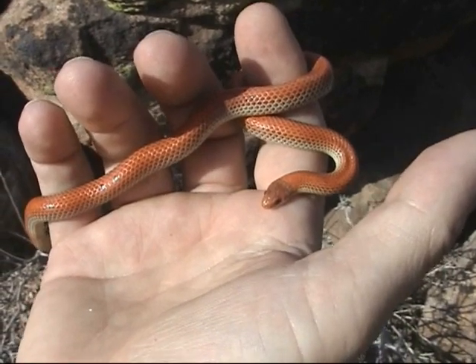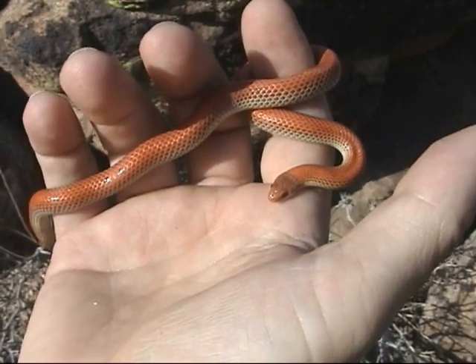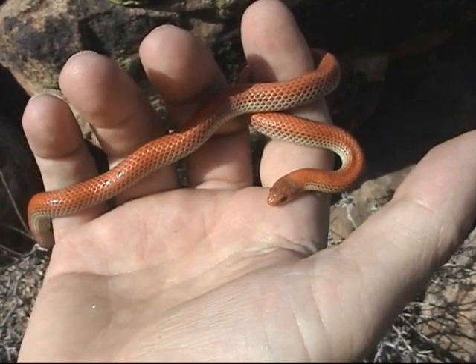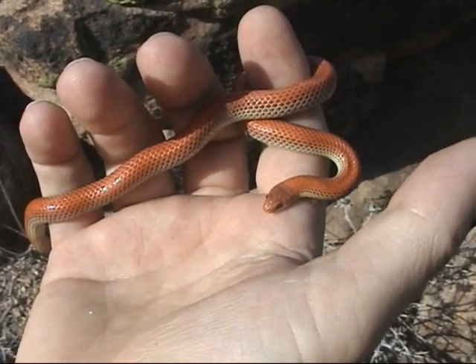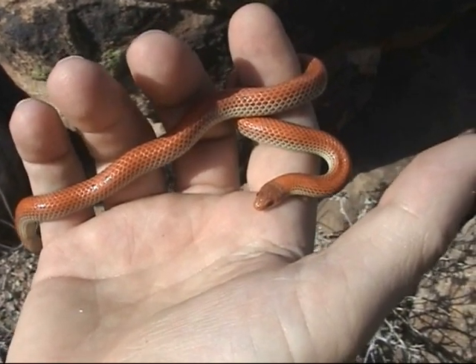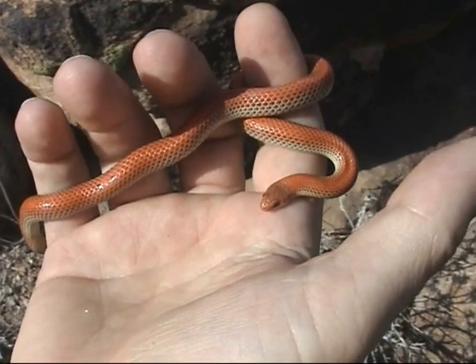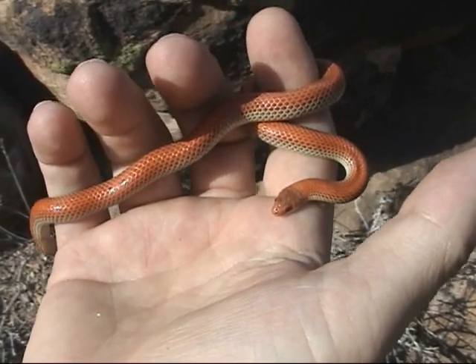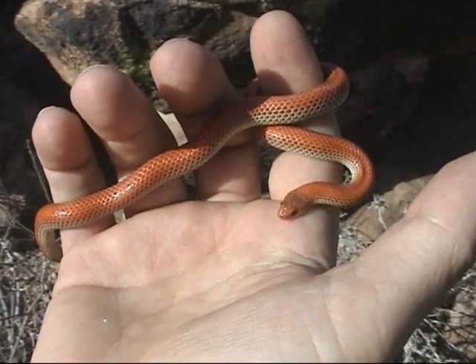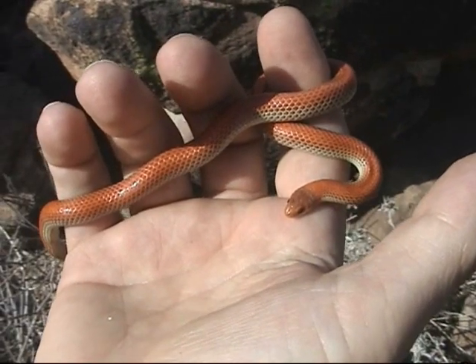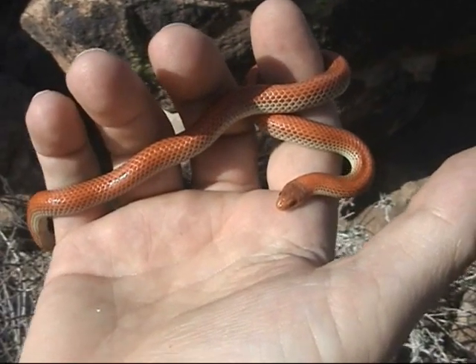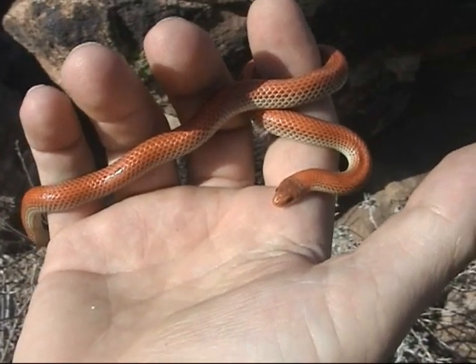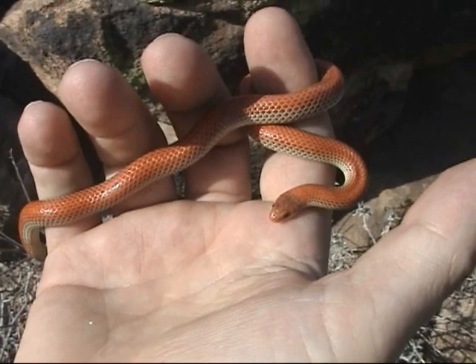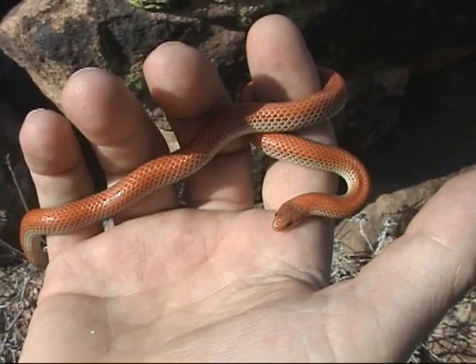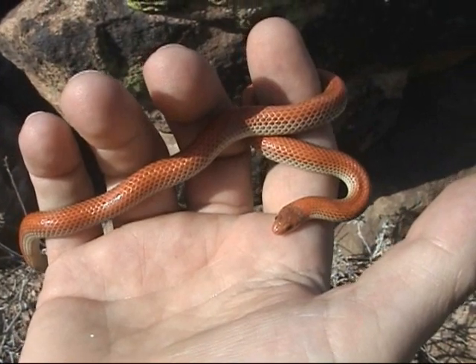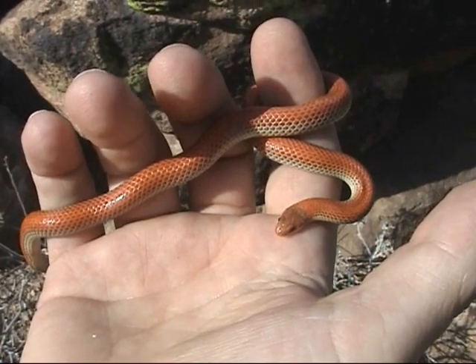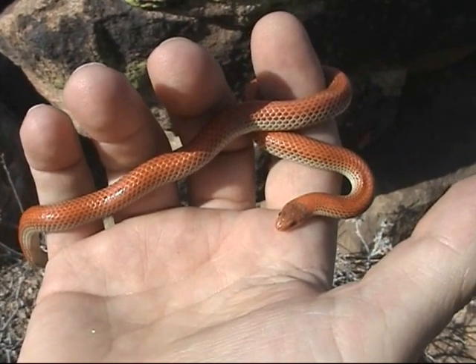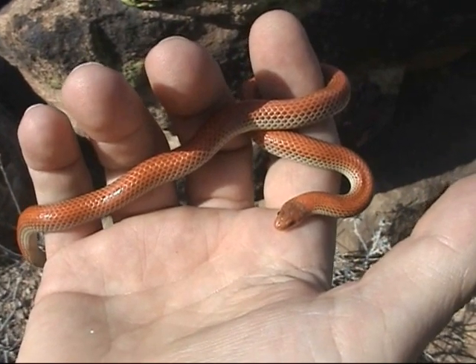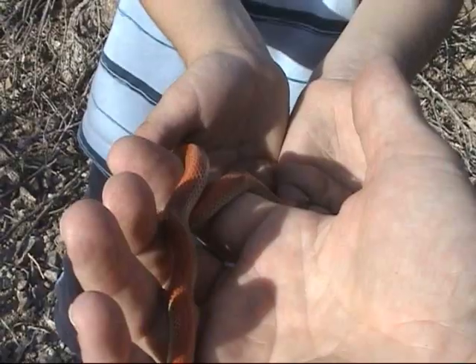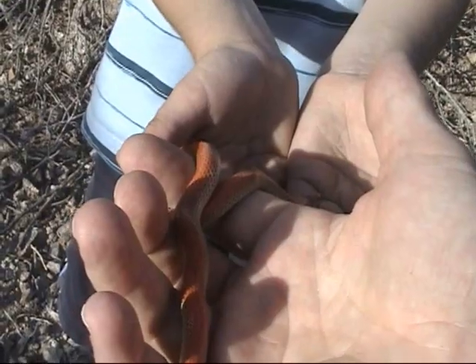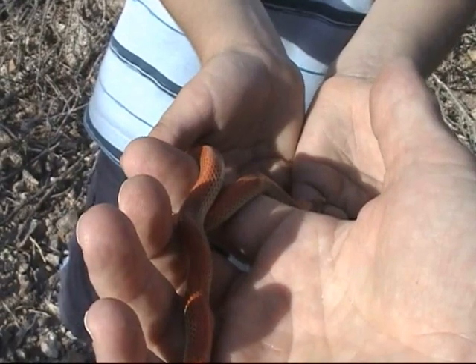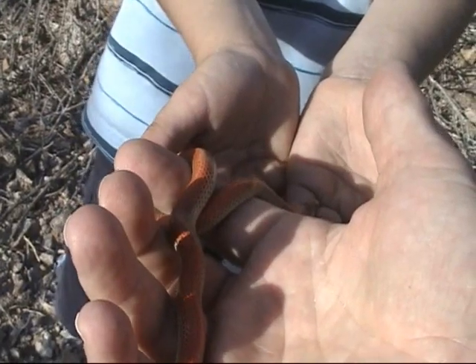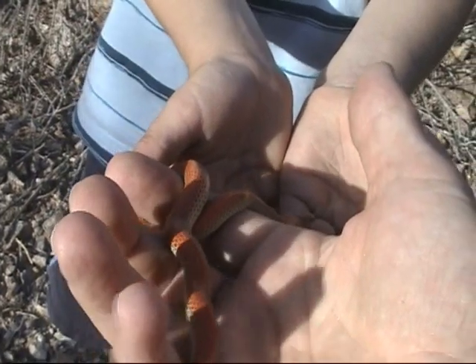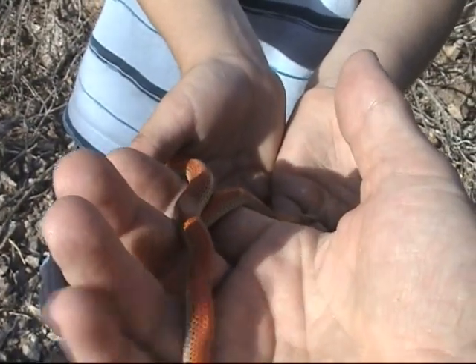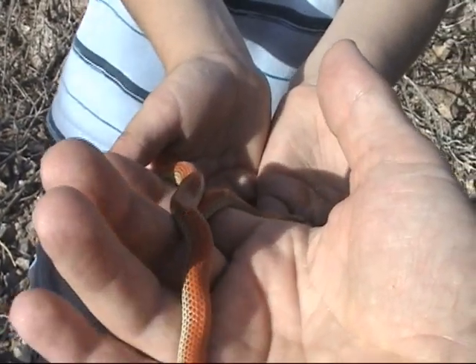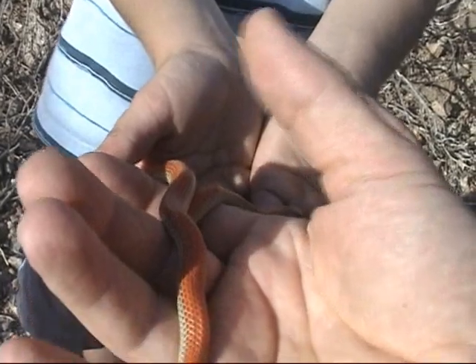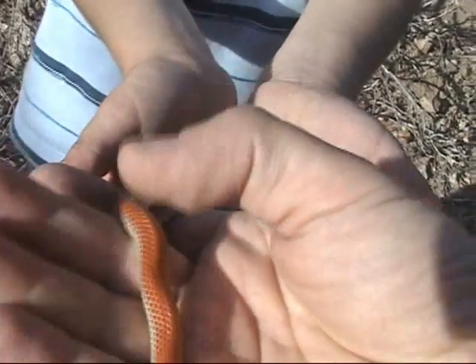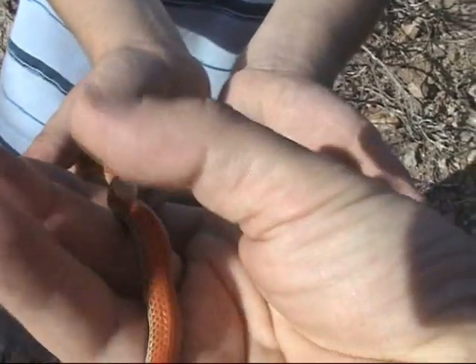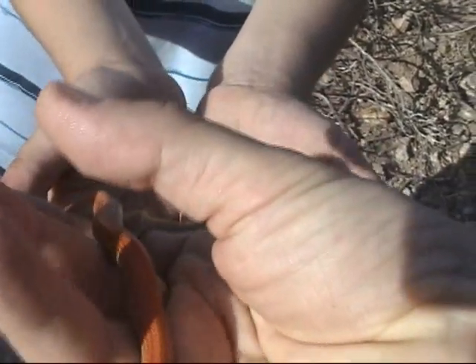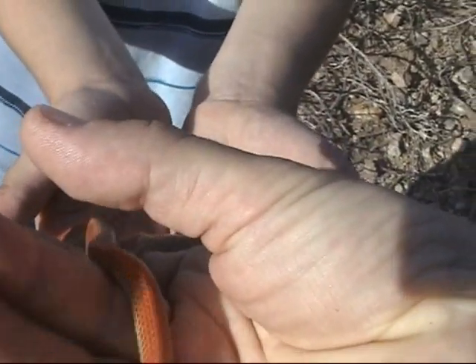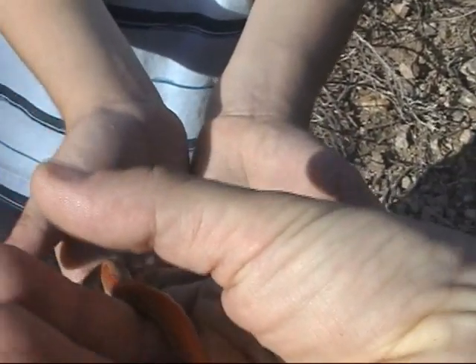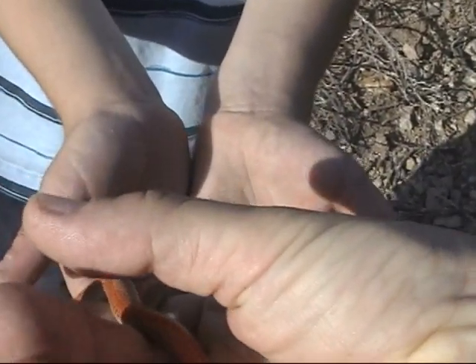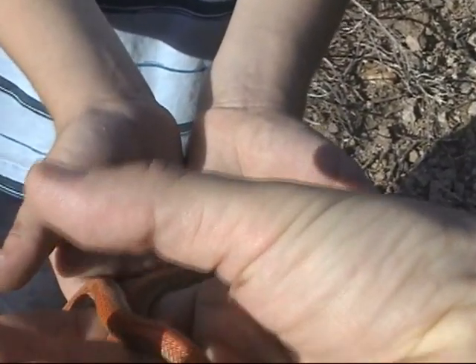I found a hole! We'll work up to letting him go. There's a snake hole. Skylar wants to hold him, so we're going to see if we can get him to transfer over to Skylar's hand.